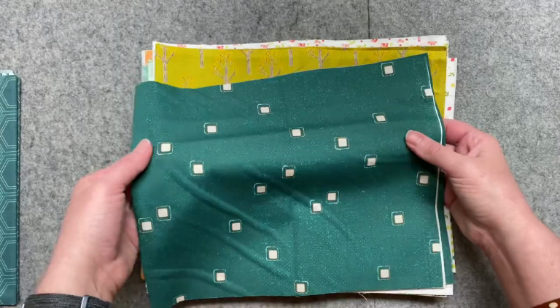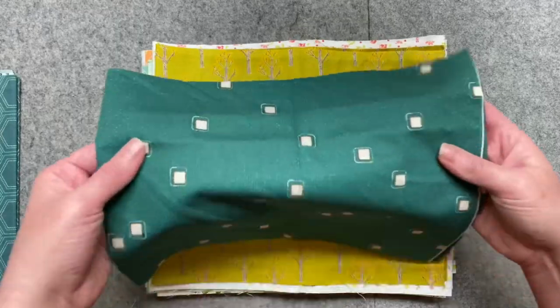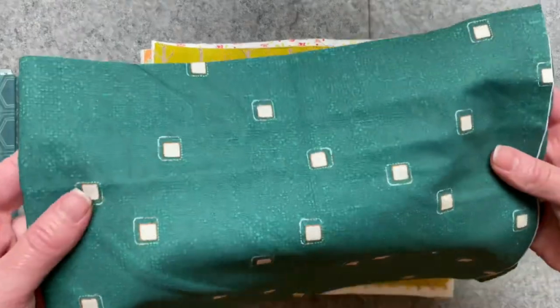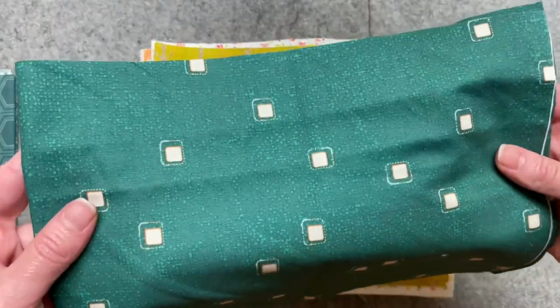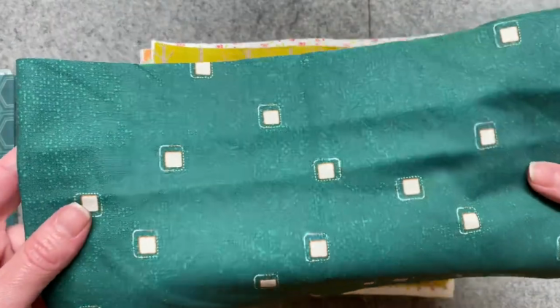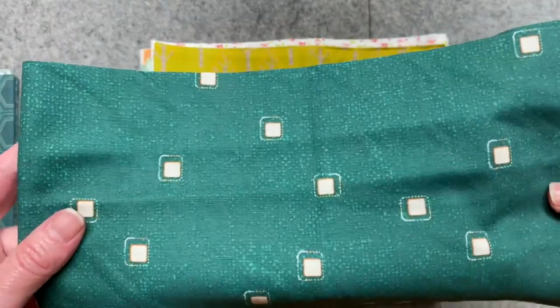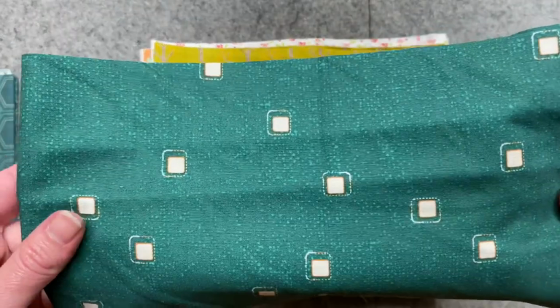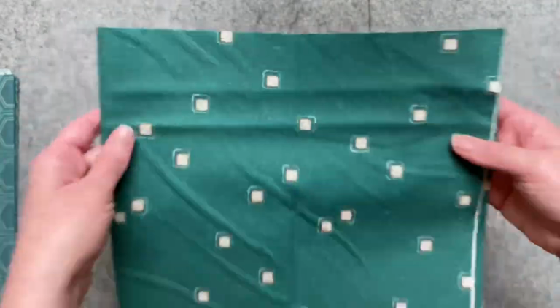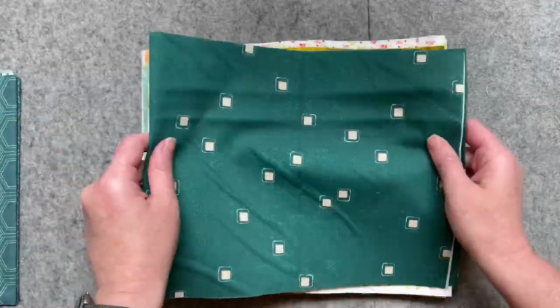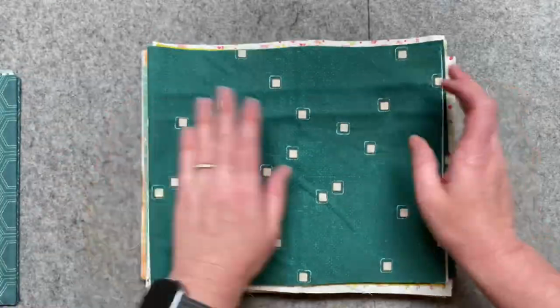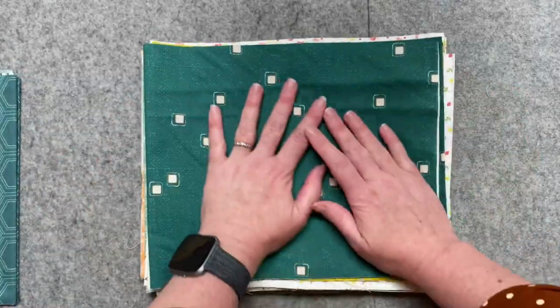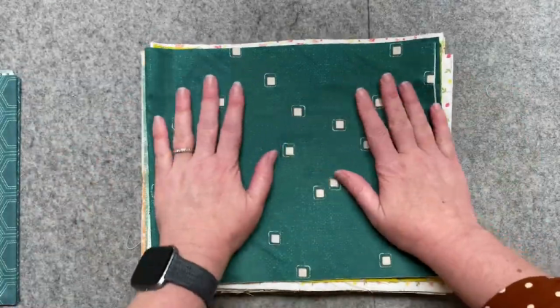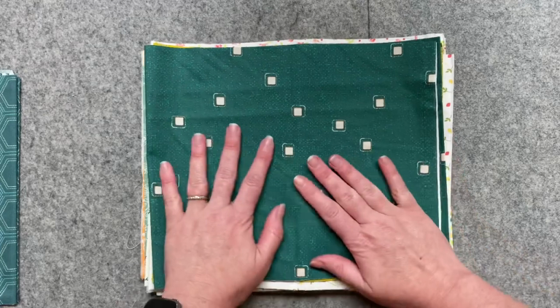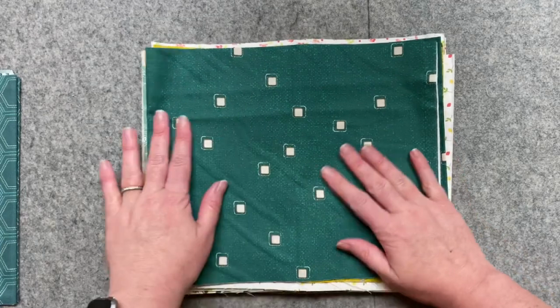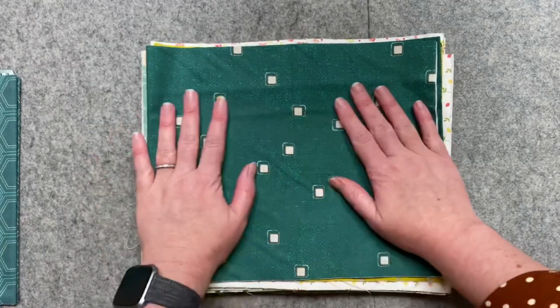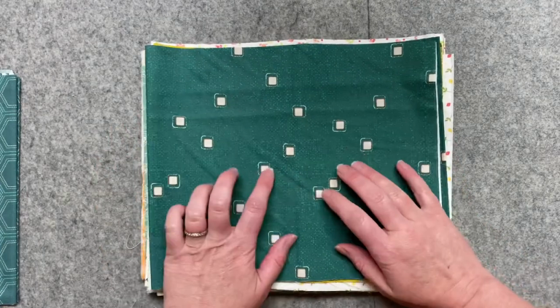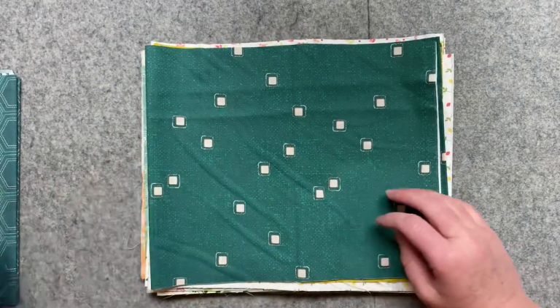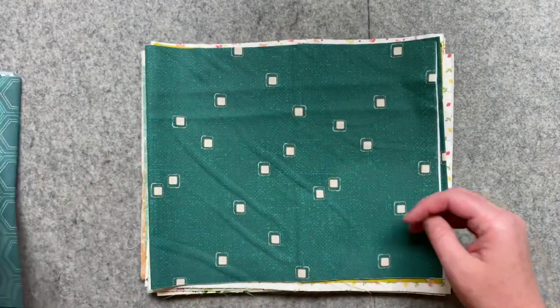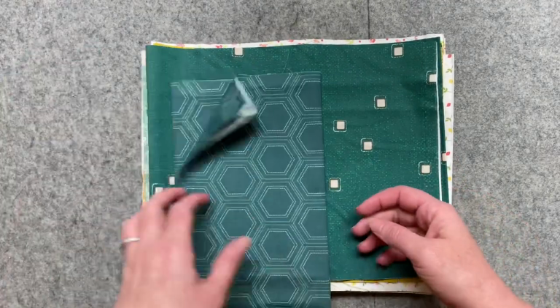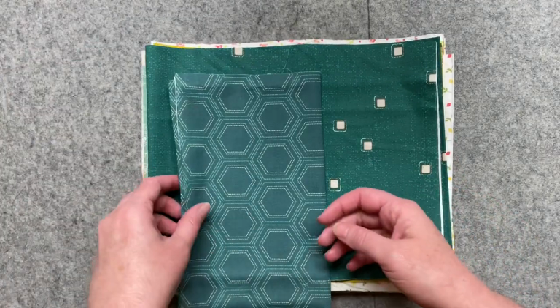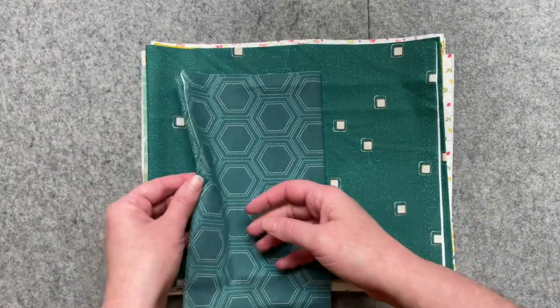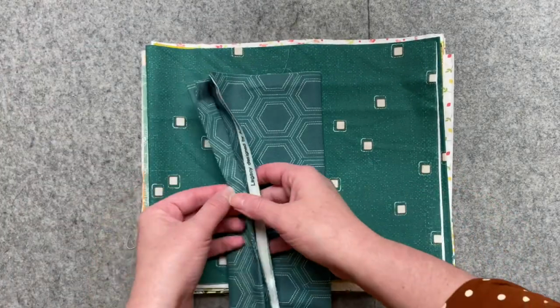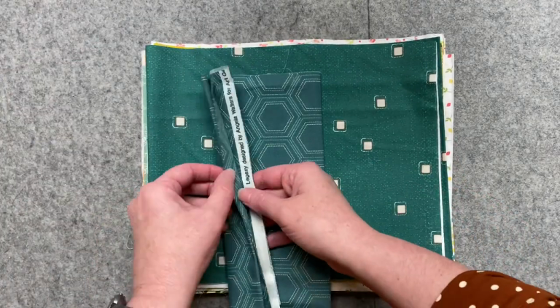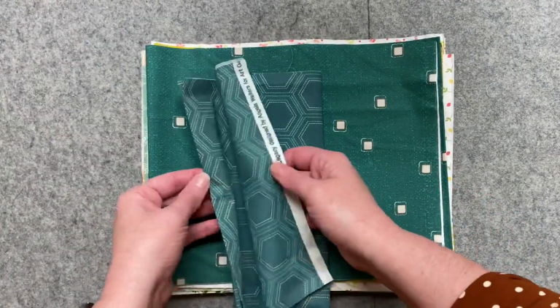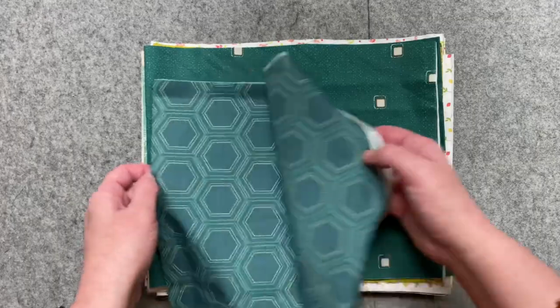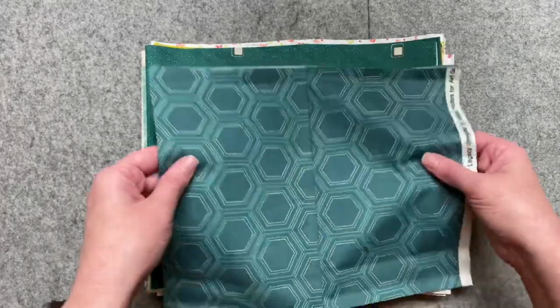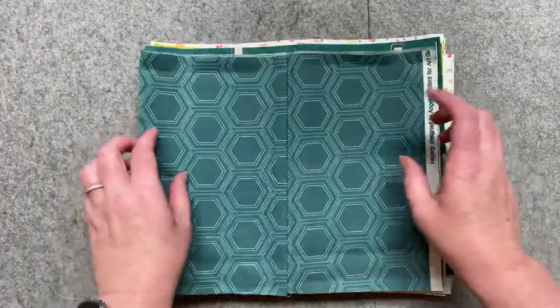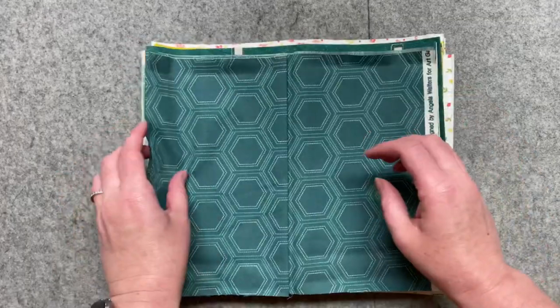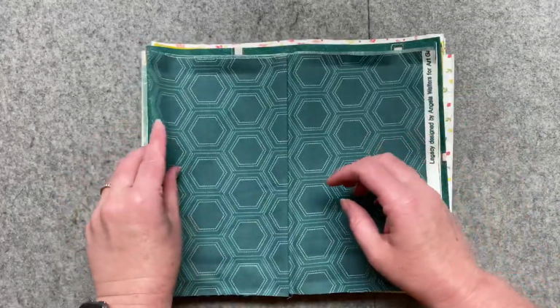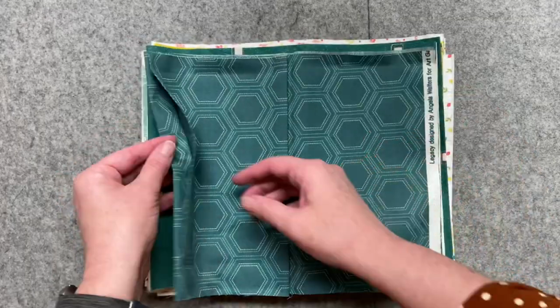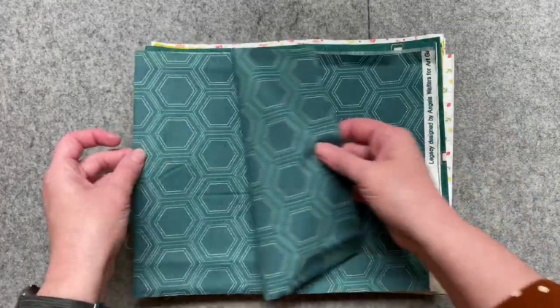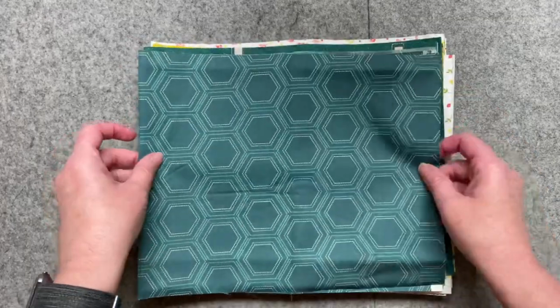This is a Pat Bravo print. Sometimes it looks turquoise, sometimes it looks really dark green. It kind of reads a little dark when you use it in a quilt, but I really love the color. And in the same color, this is another Pat Bravo print — it's got these stitched hexagons on it.